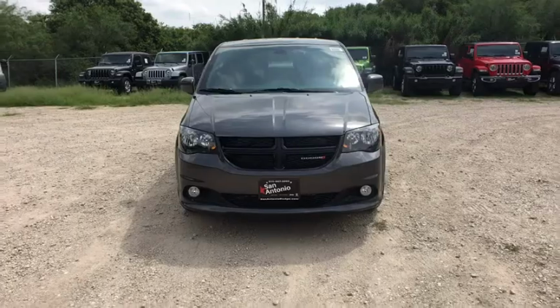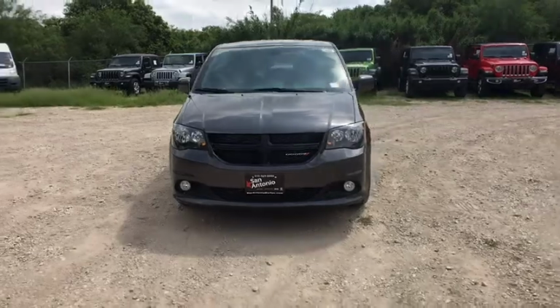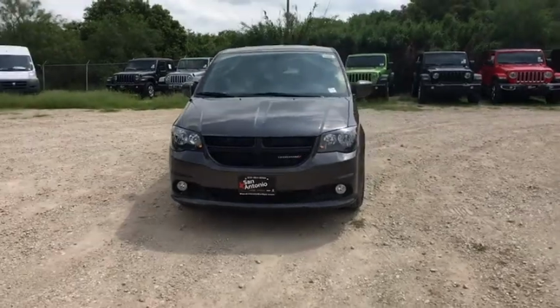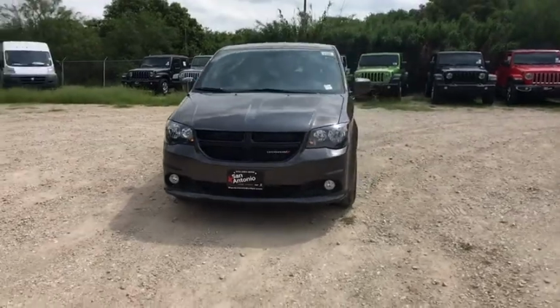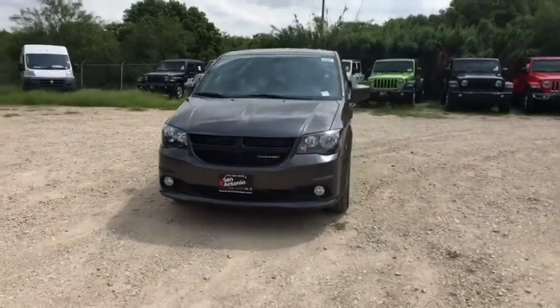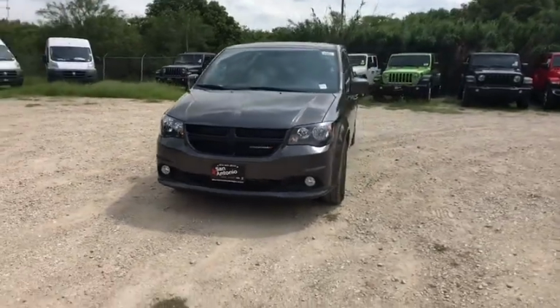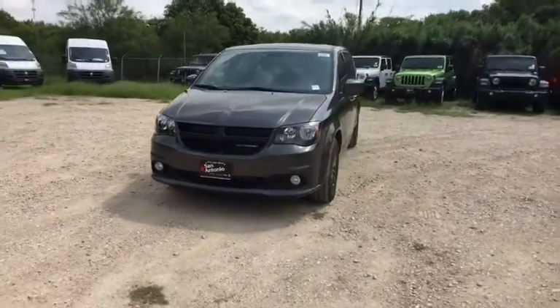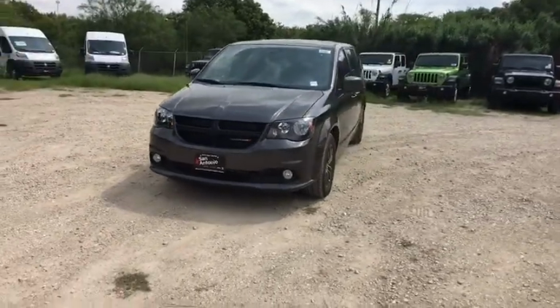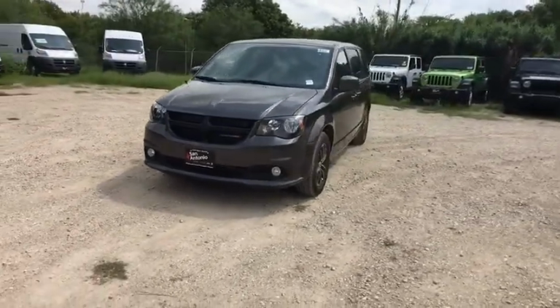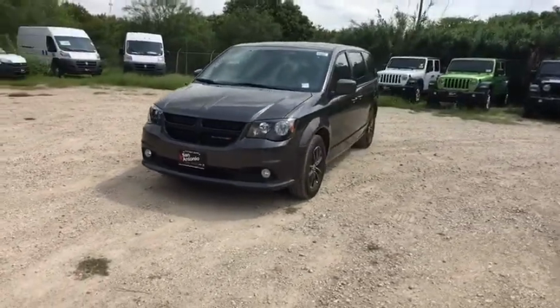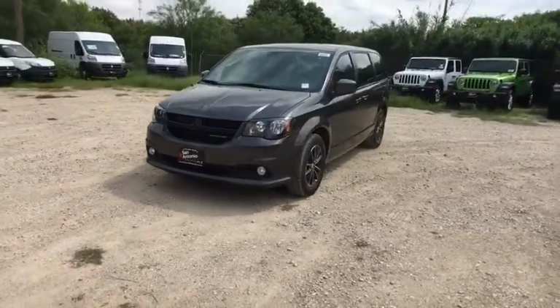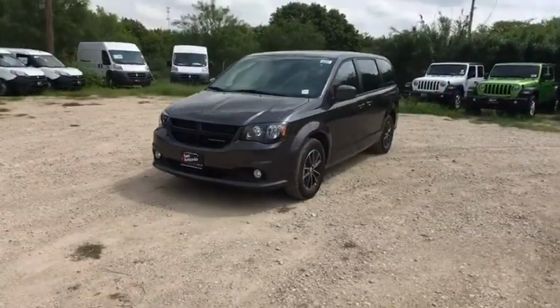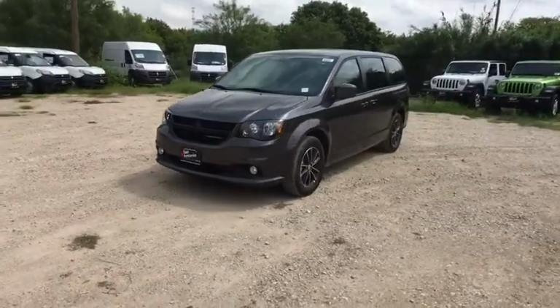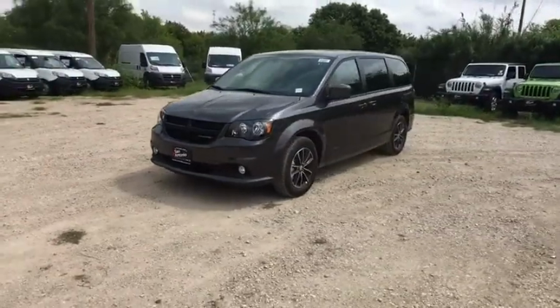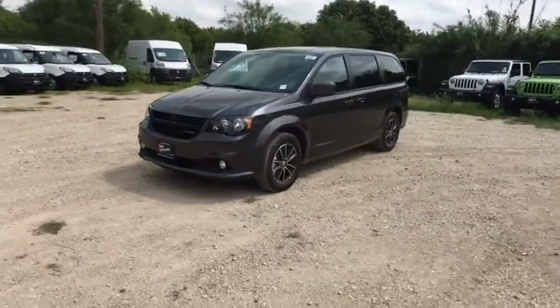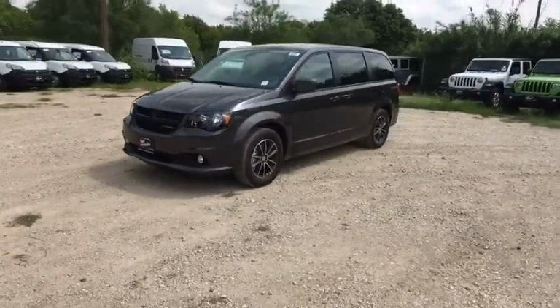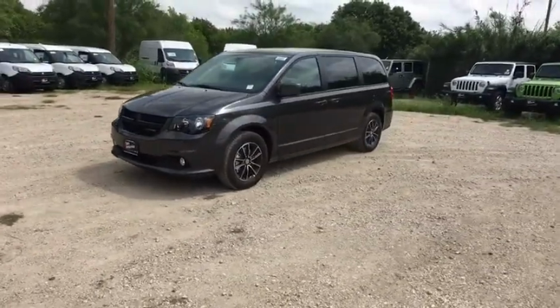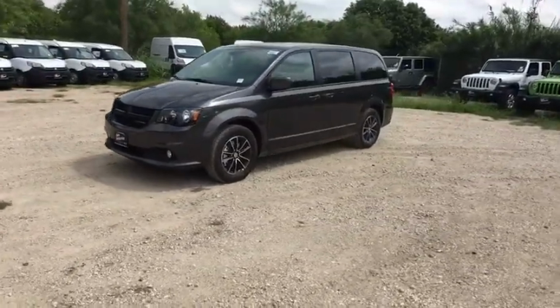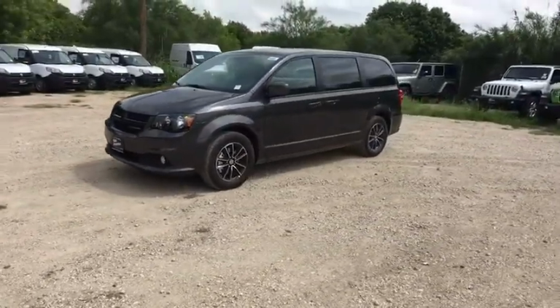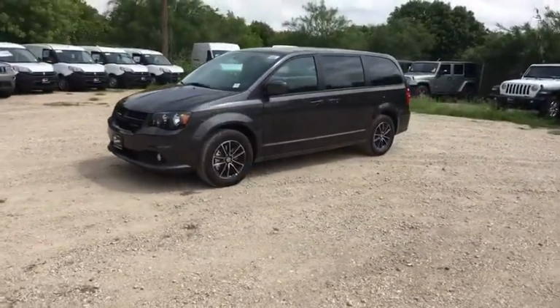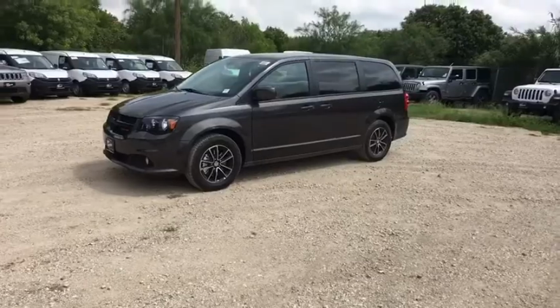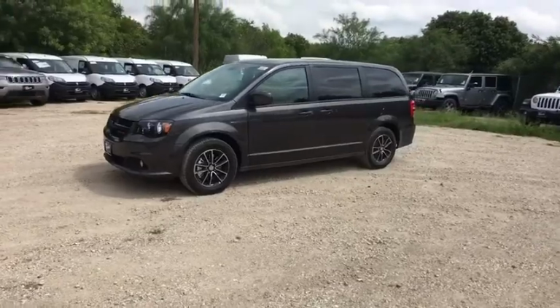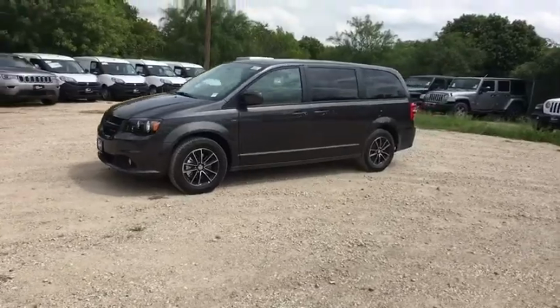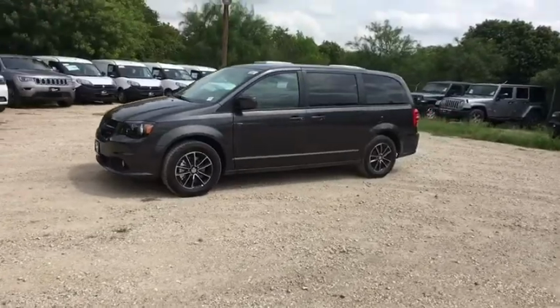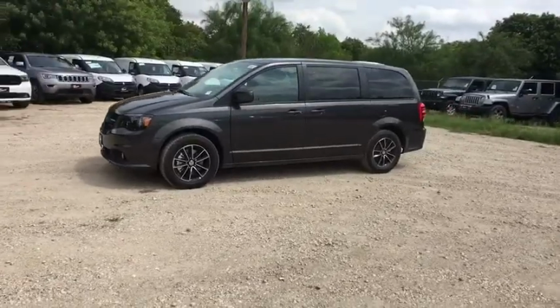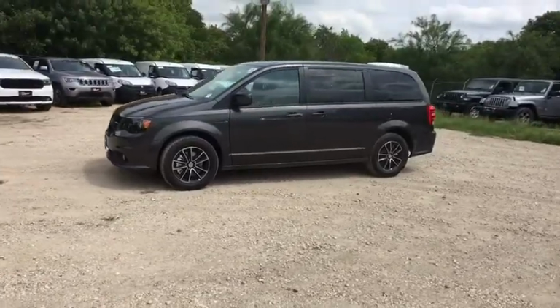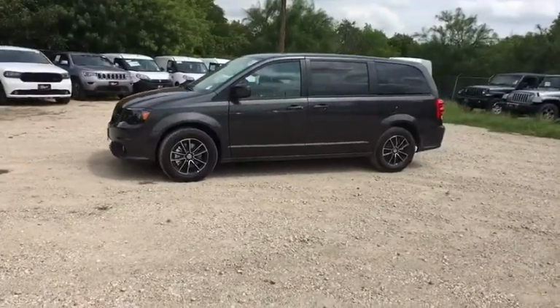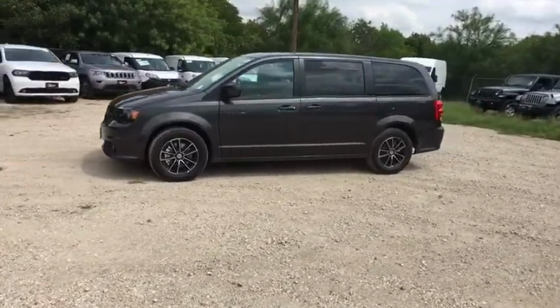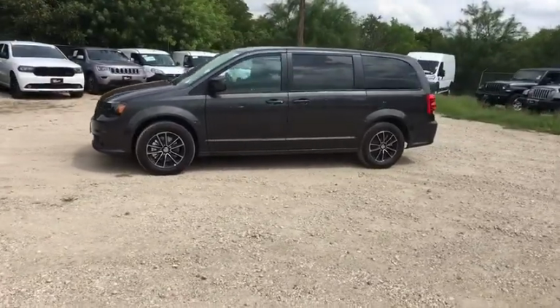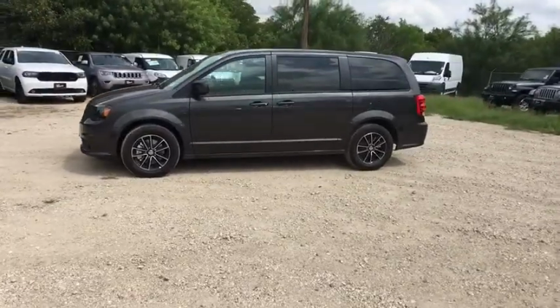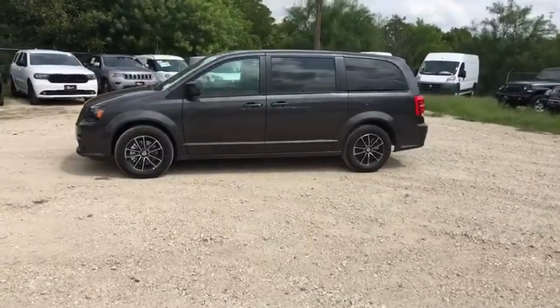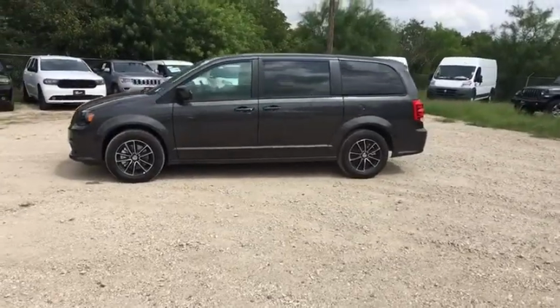2019 Dodge Grand Caravan. The Dodge Grand Caravan received the government's highest front and side crash rating of five stars.